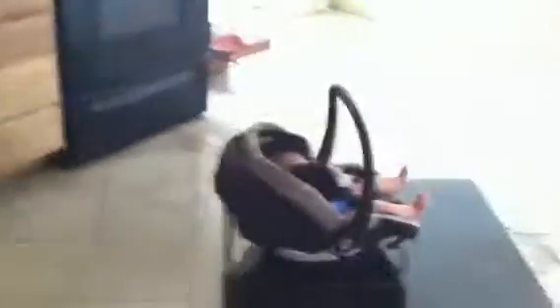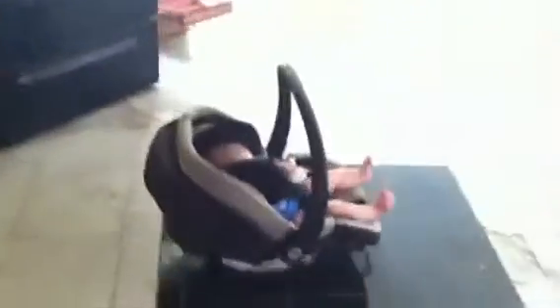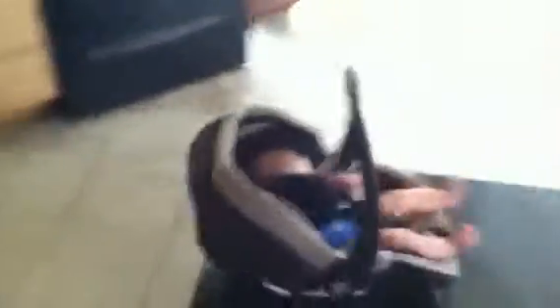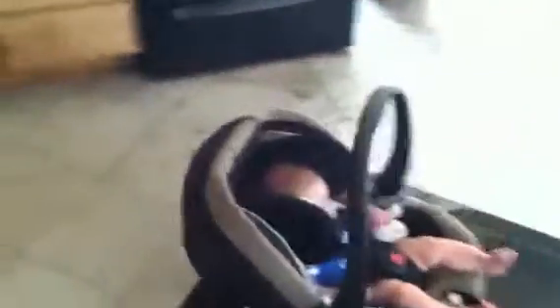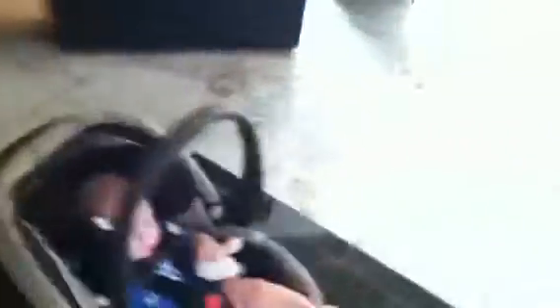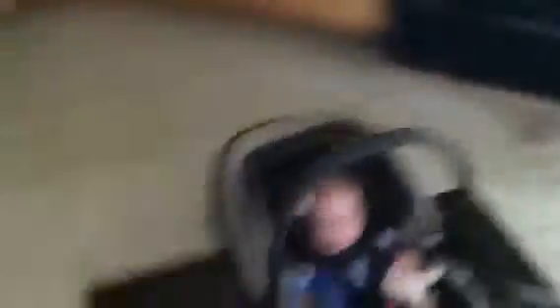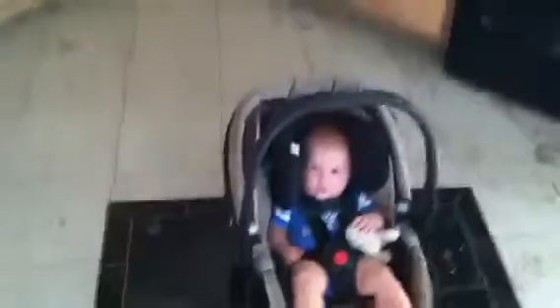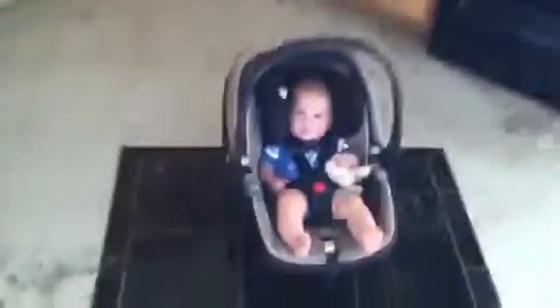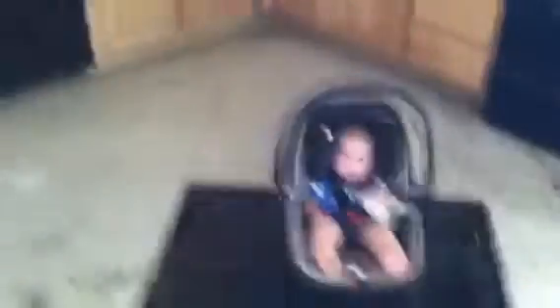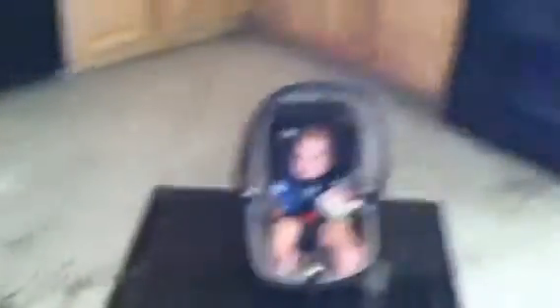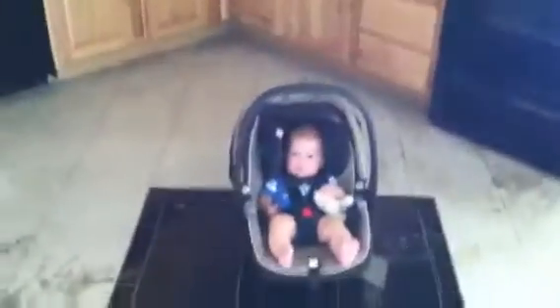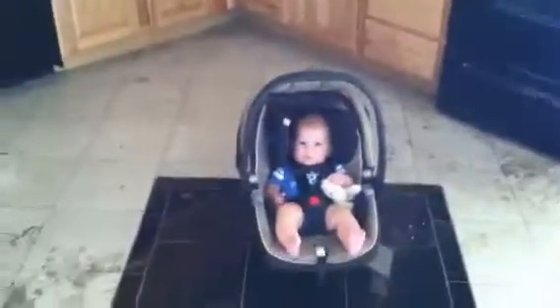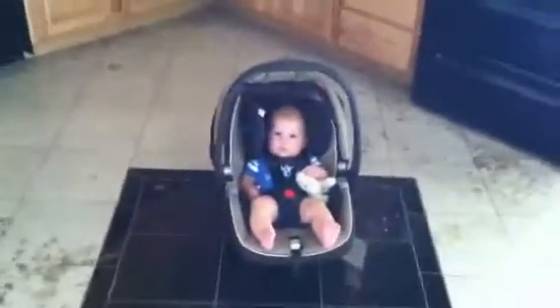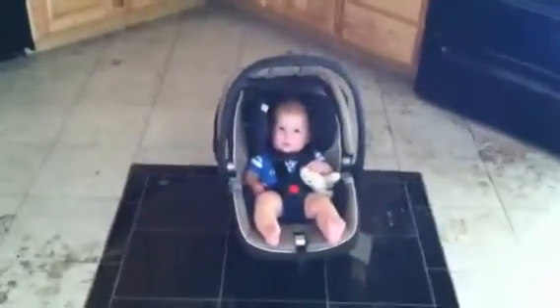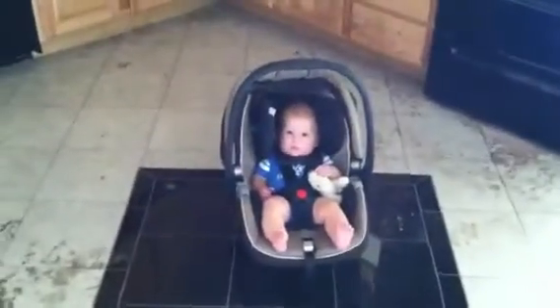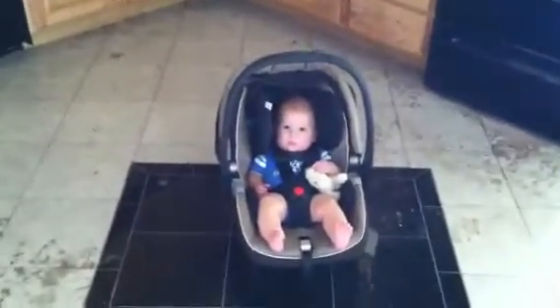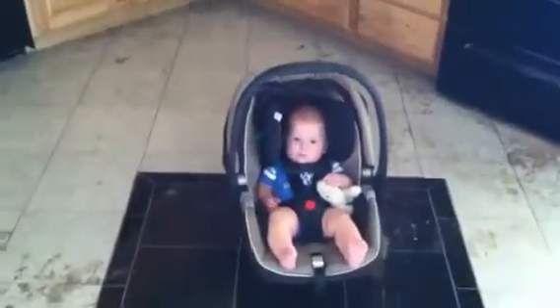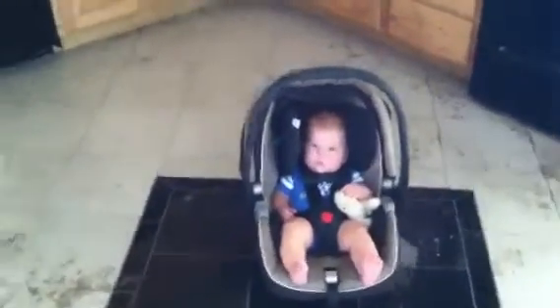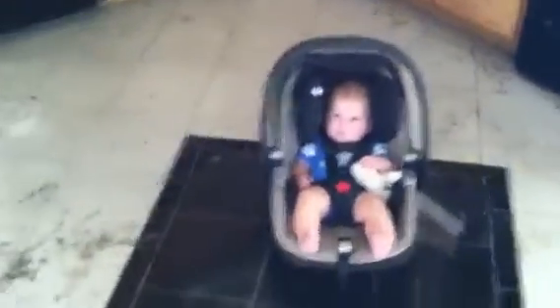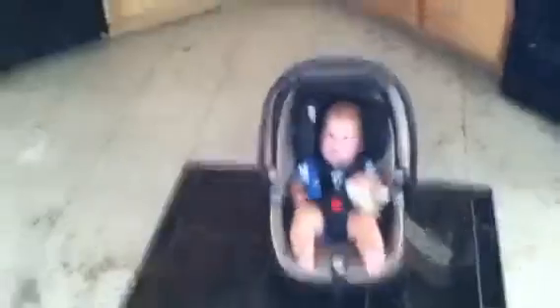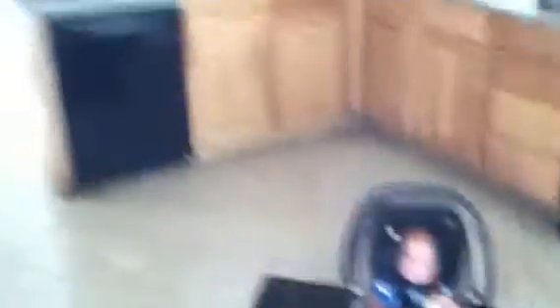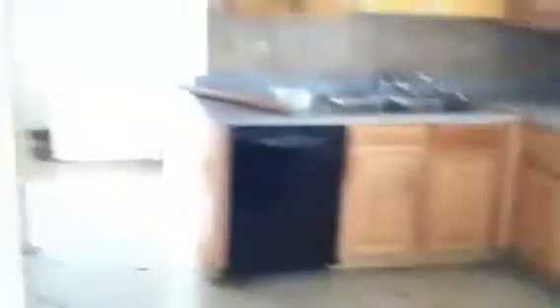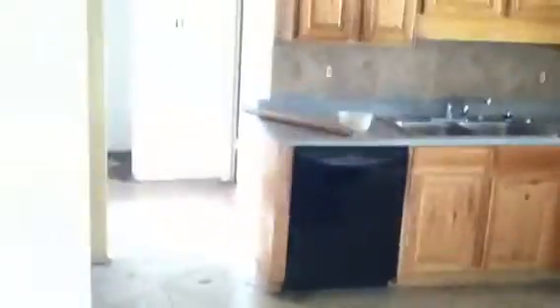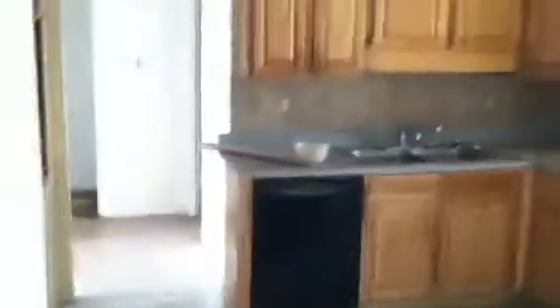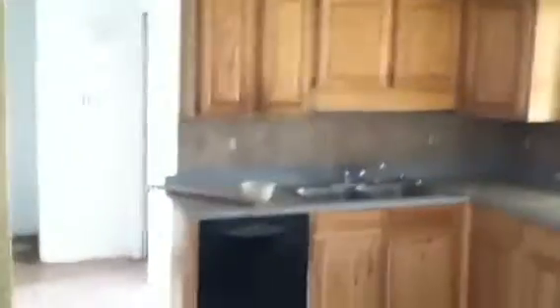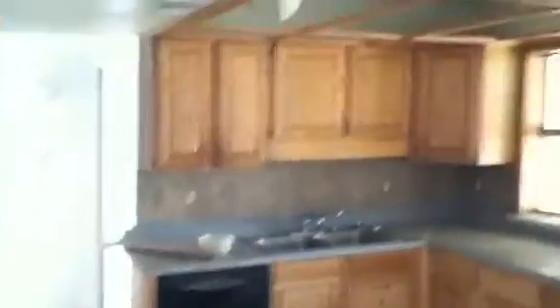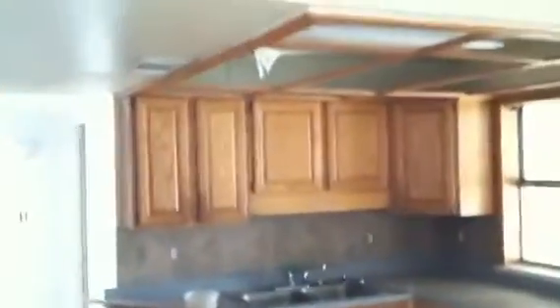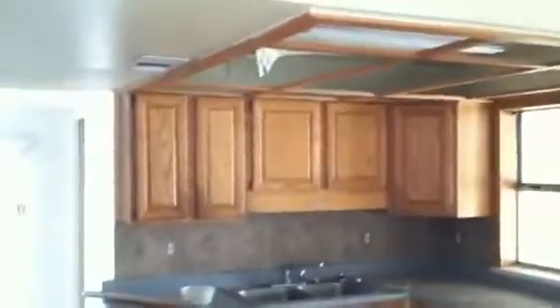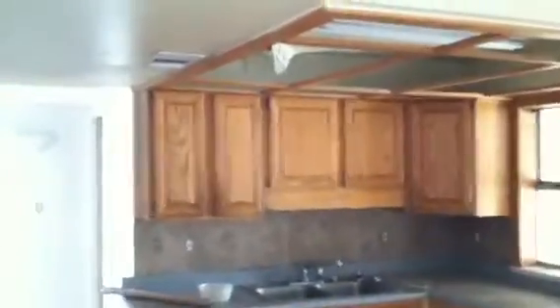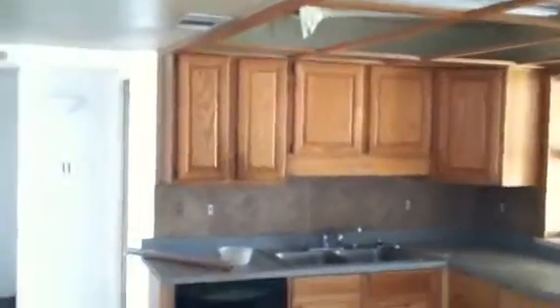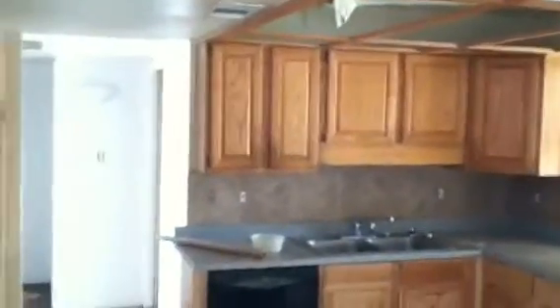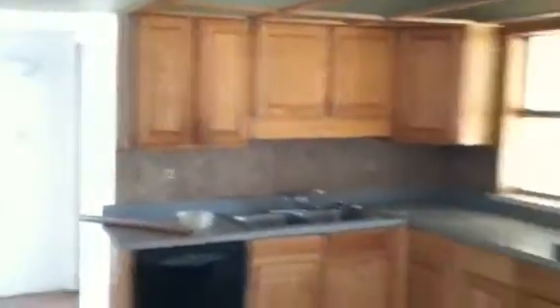Holy cow, this house comes with a baby! No, just kidding — that's just JJ, my little junior. He's just at work with Daddy today. I feel bad that he's actually in this house right now because it smells so bad.